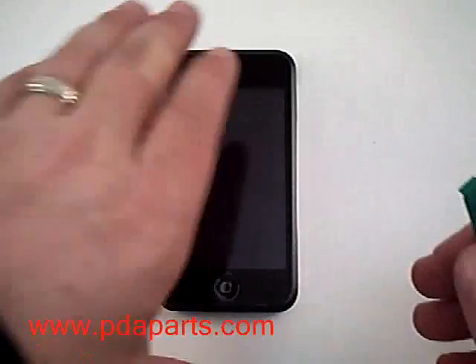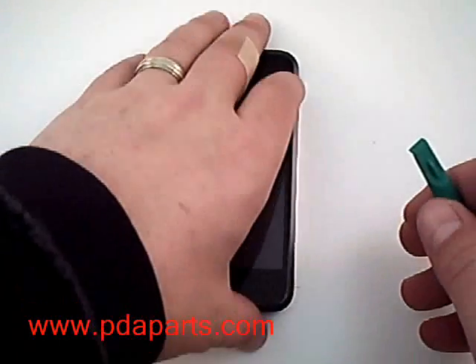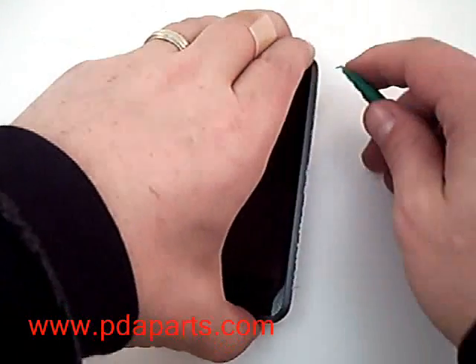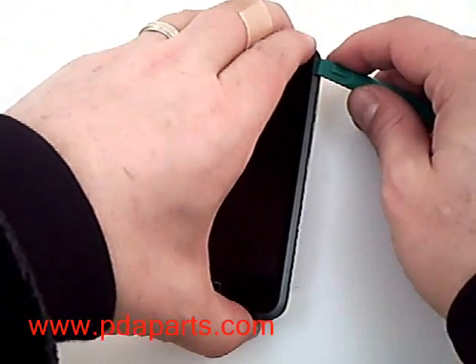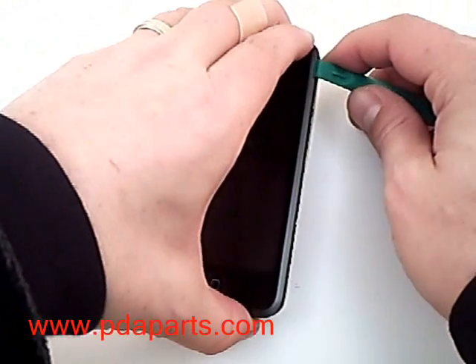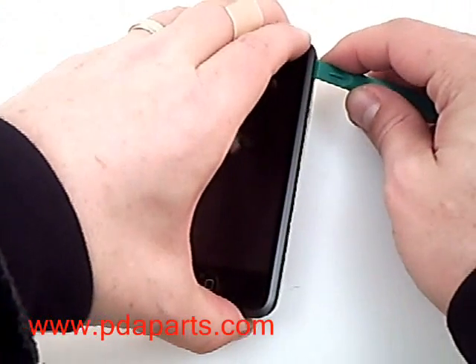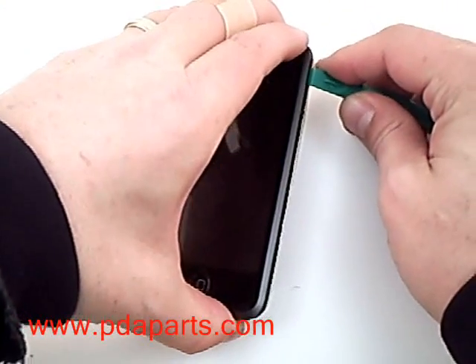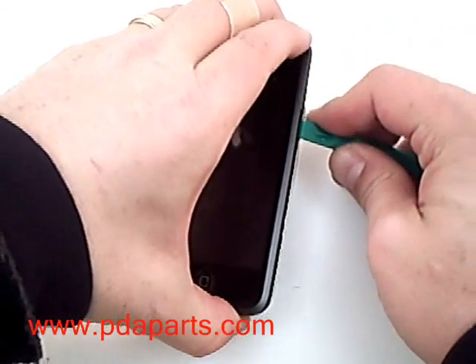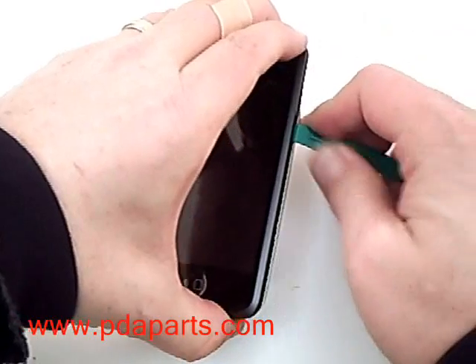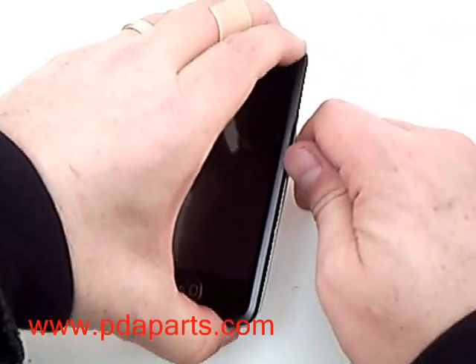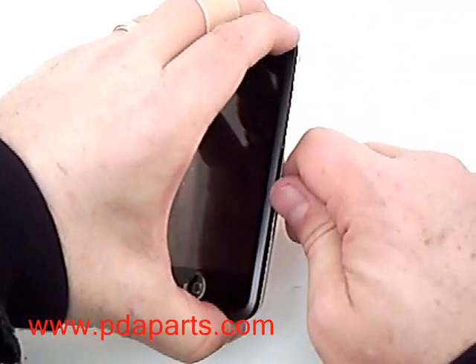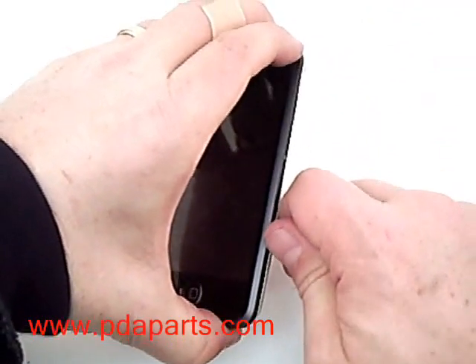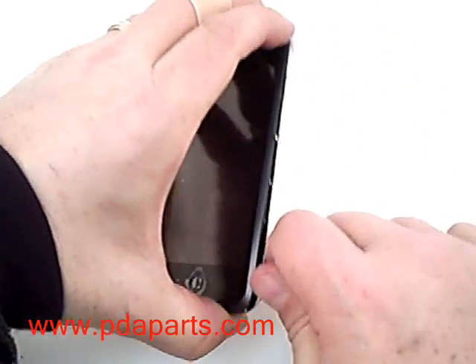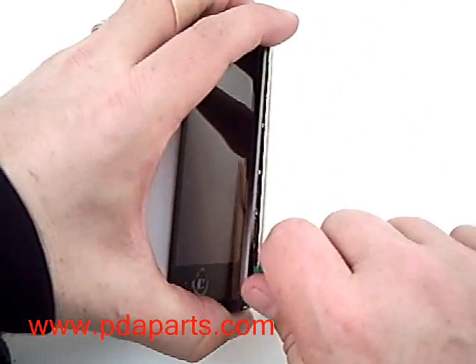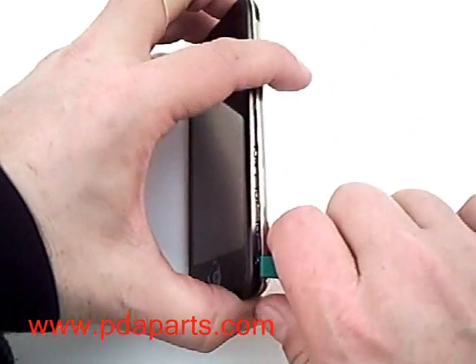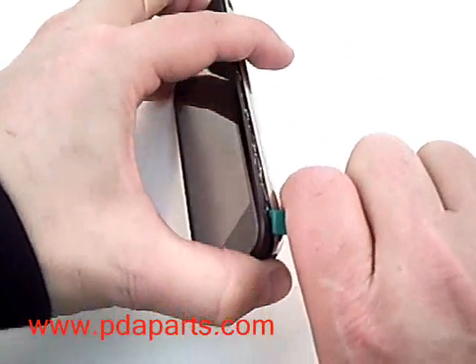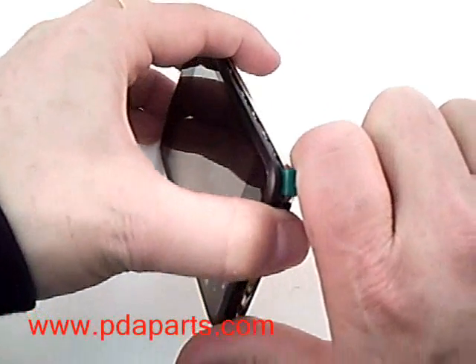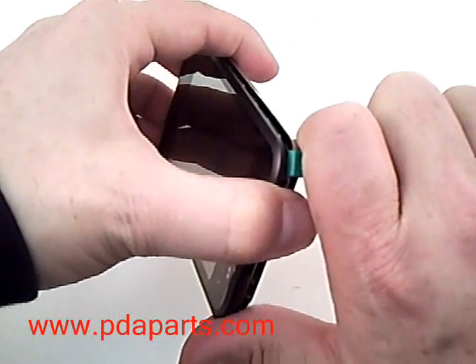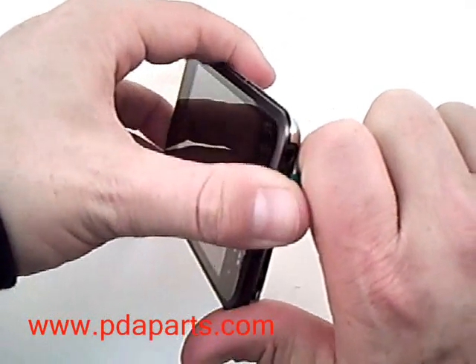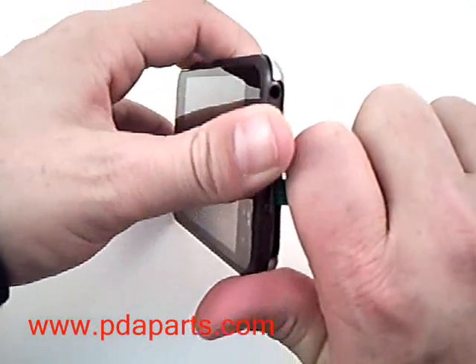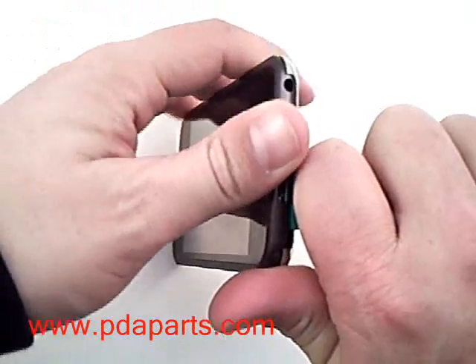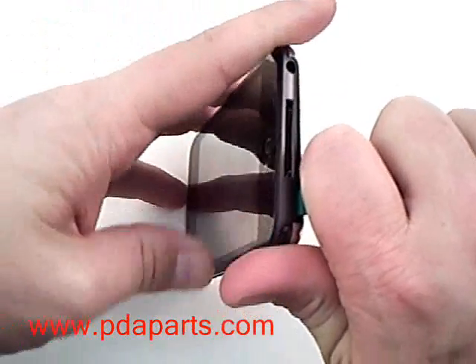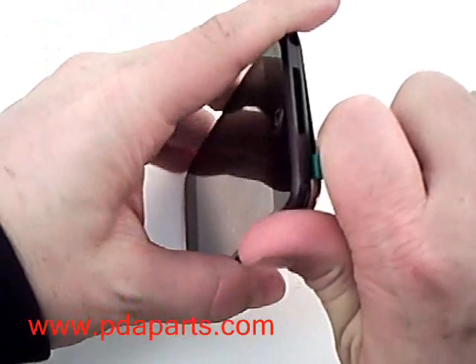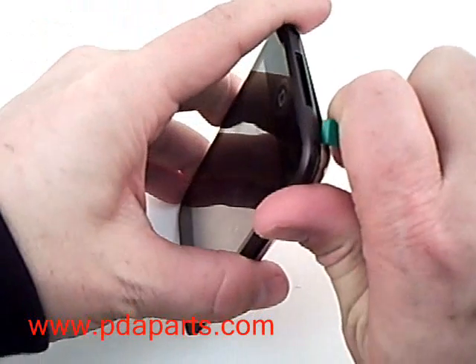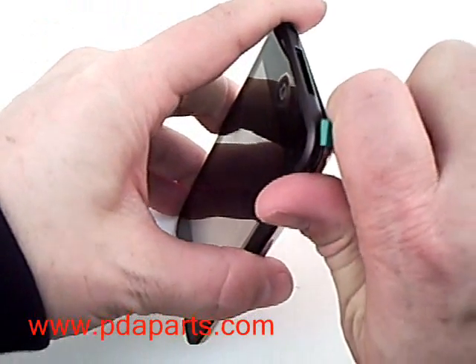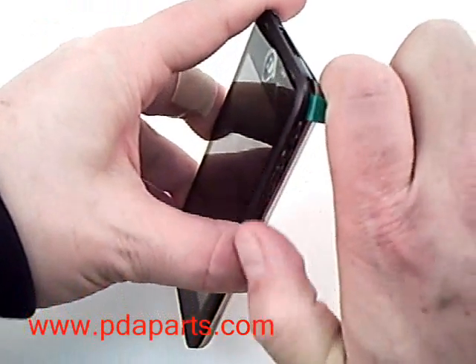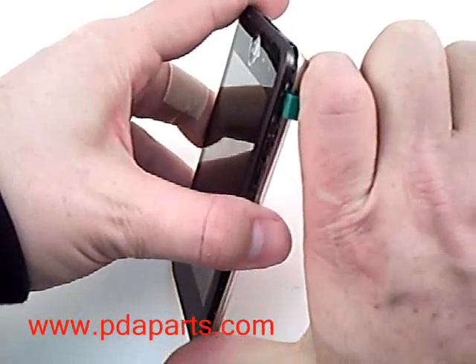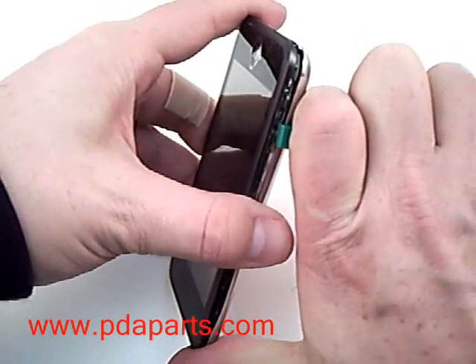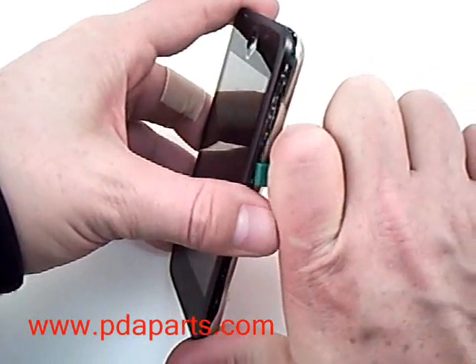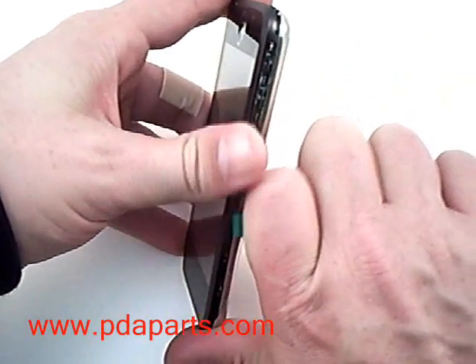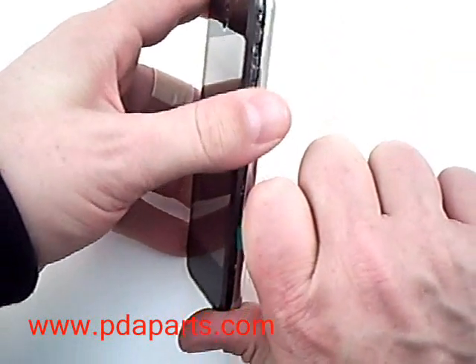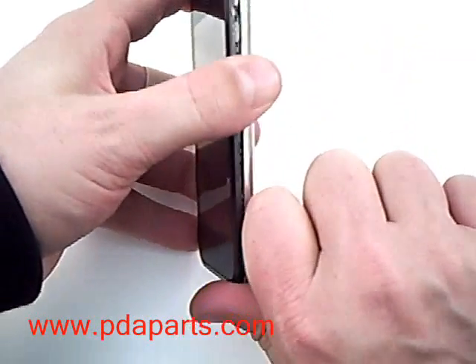Using a case opener tool, available at pdaparts.com, you are going to need to slide it around the edge, releasing the metal back from the front of the case. Follow along the edge with the case opener tool to release the back.